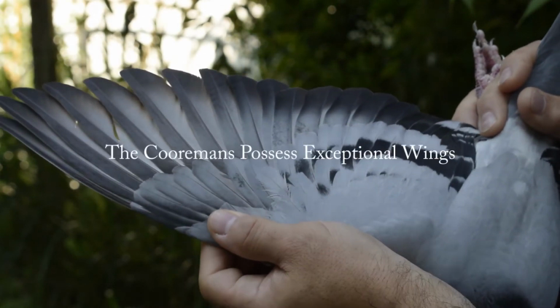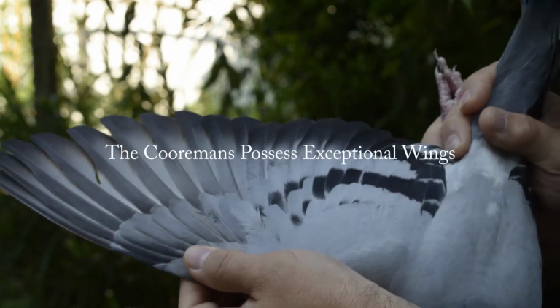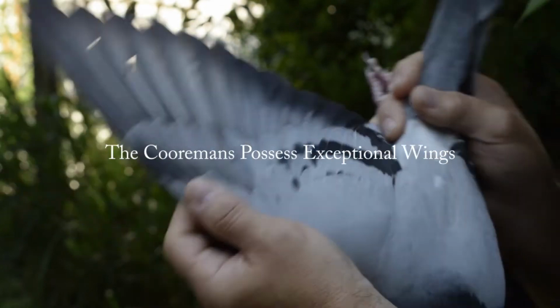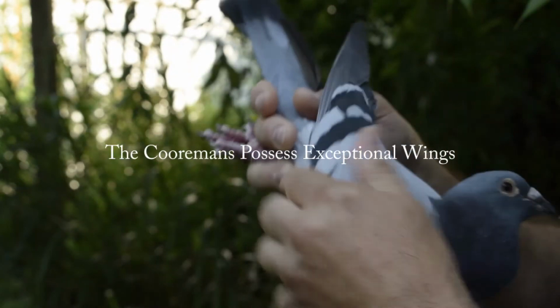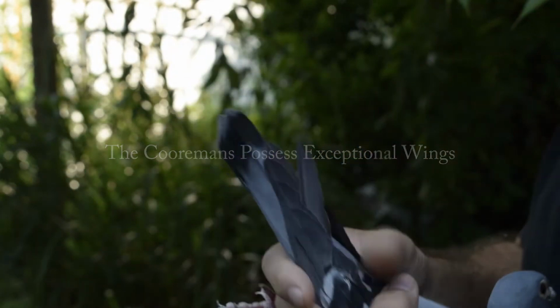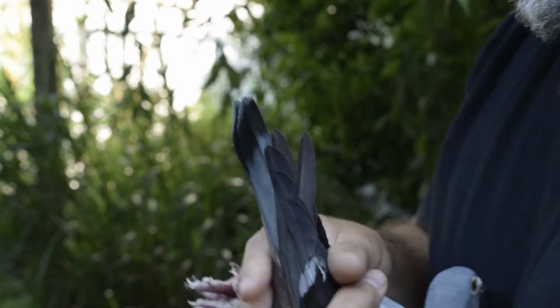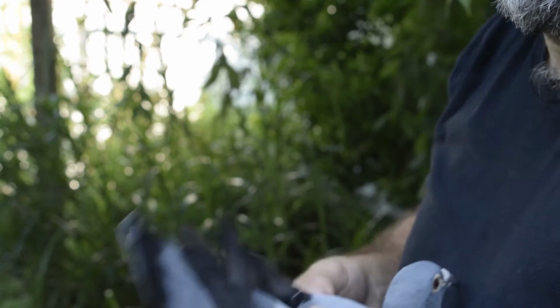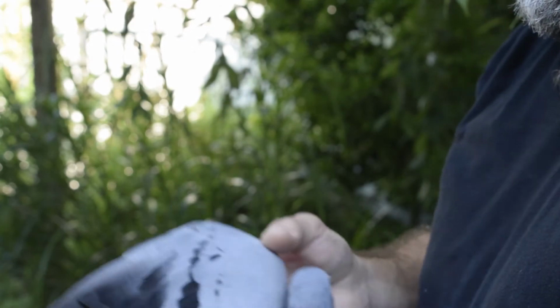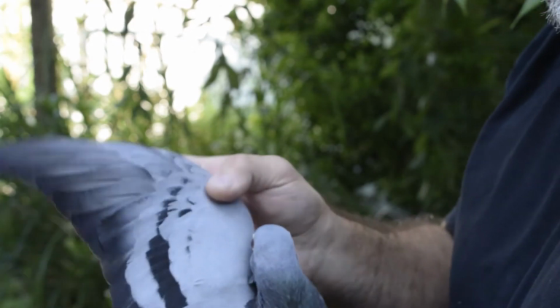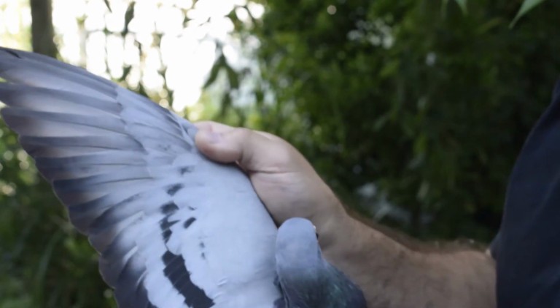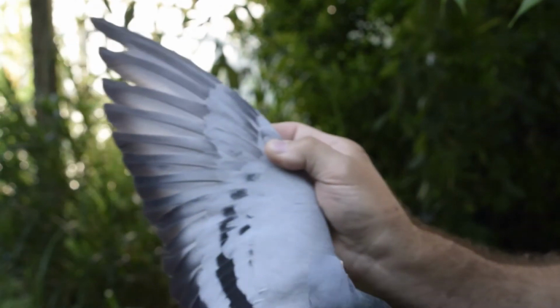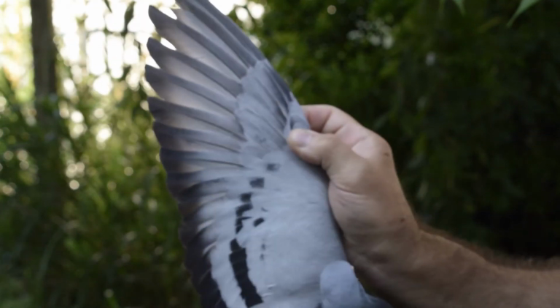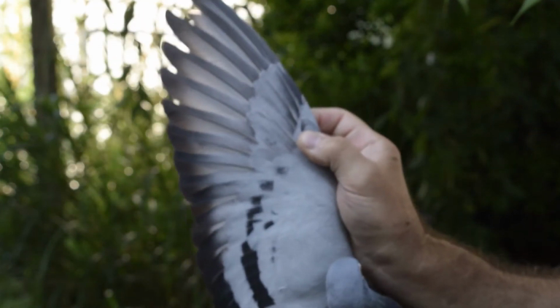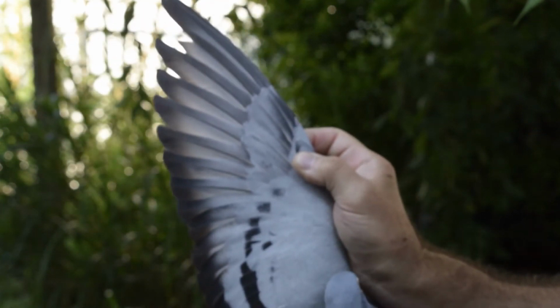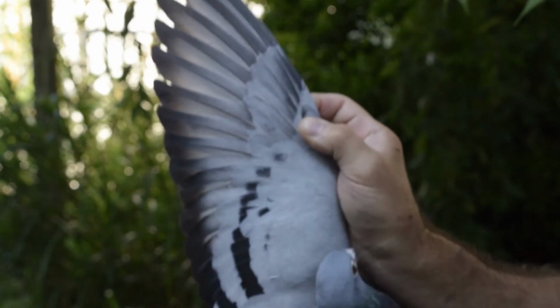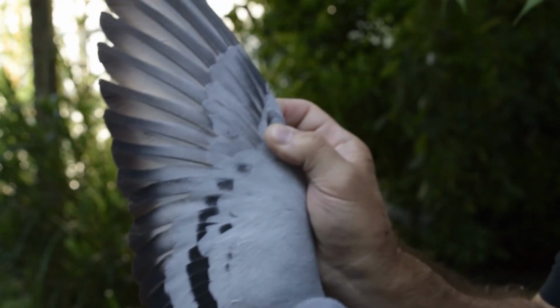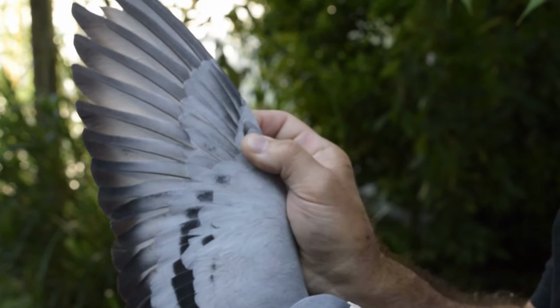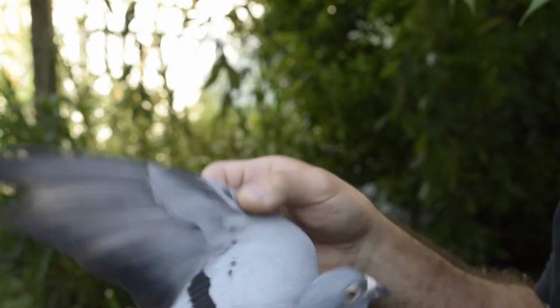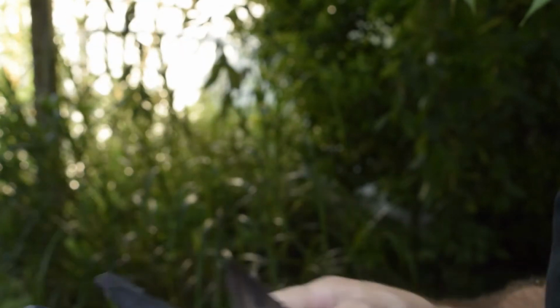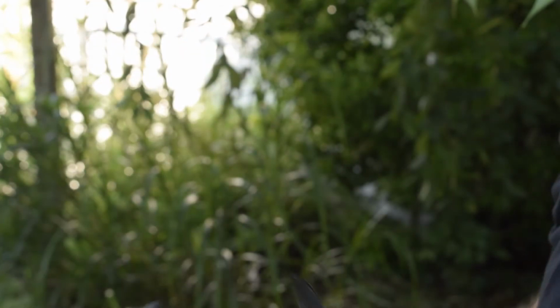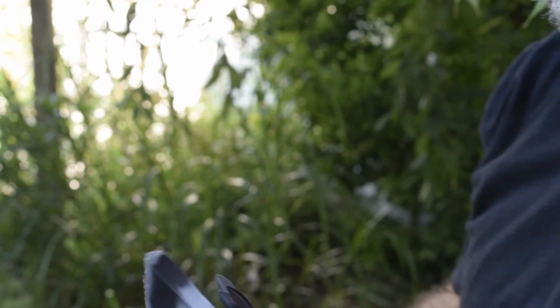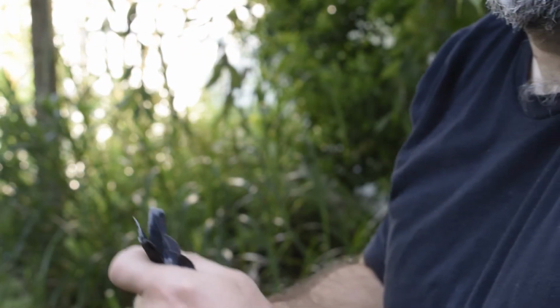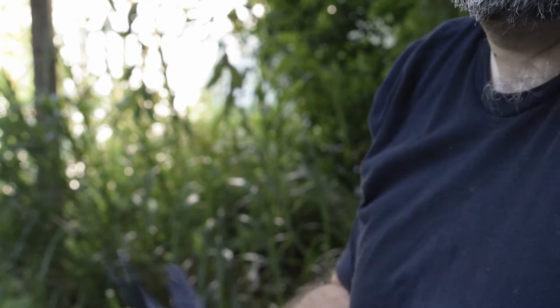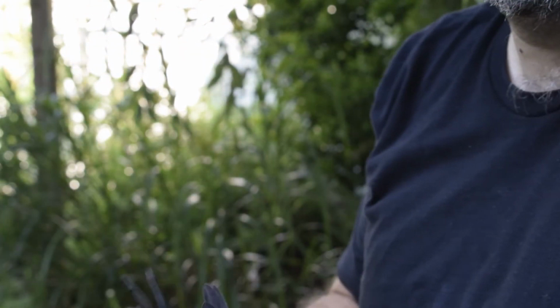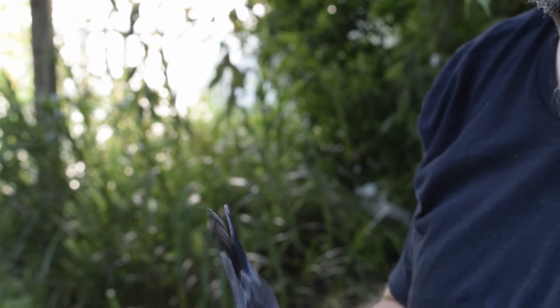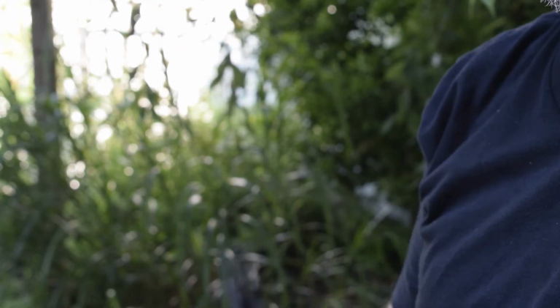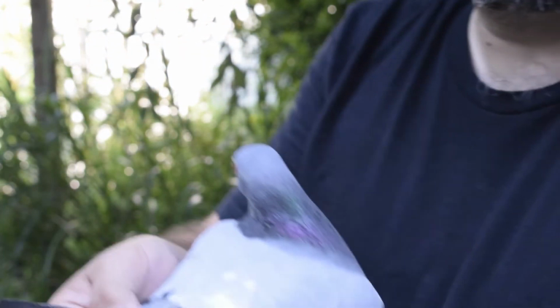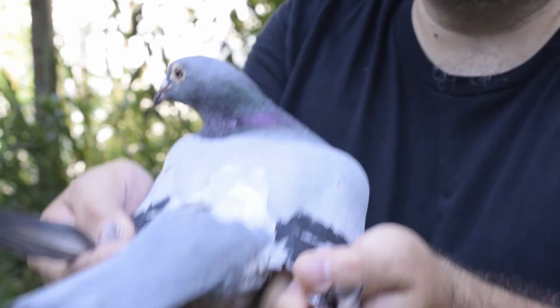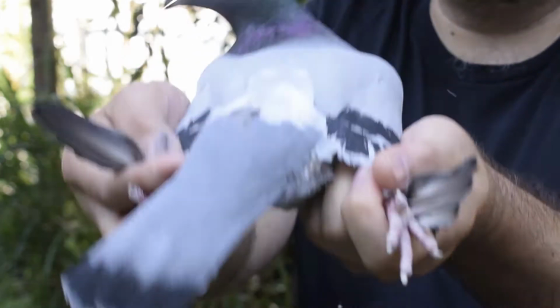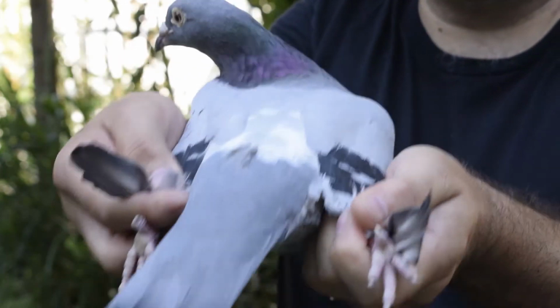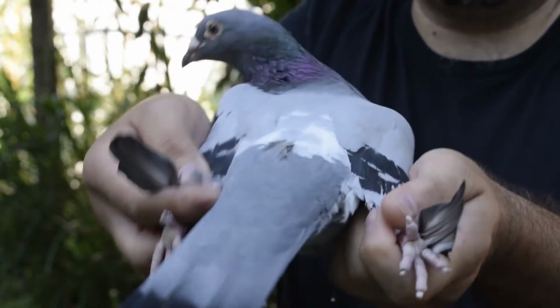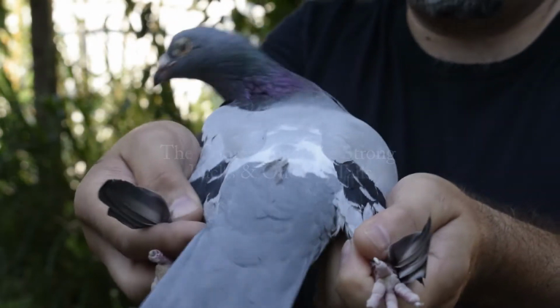She has exceptional qualities in her wing, her body structure, one pin tail.